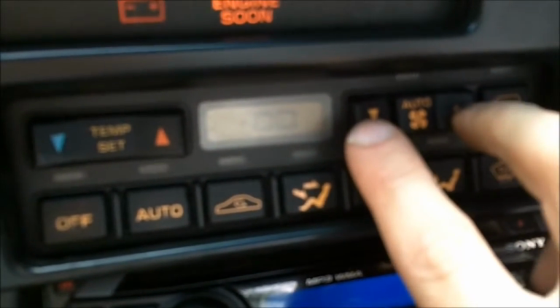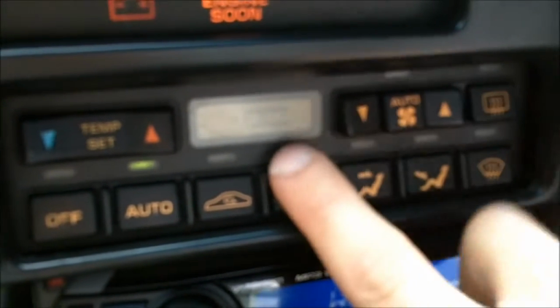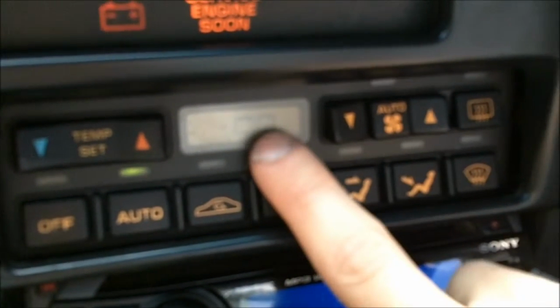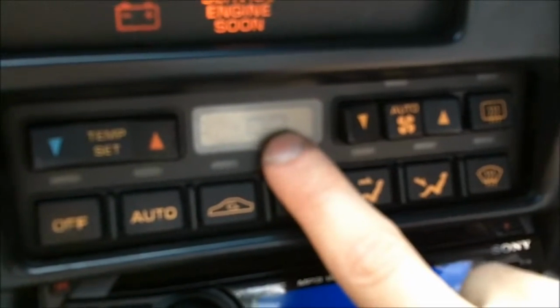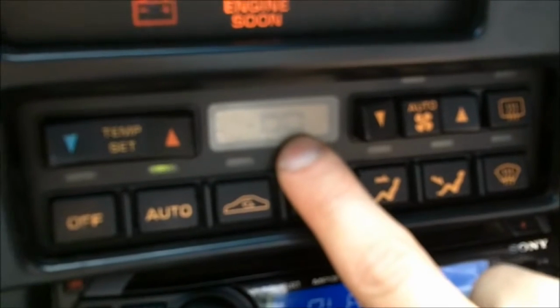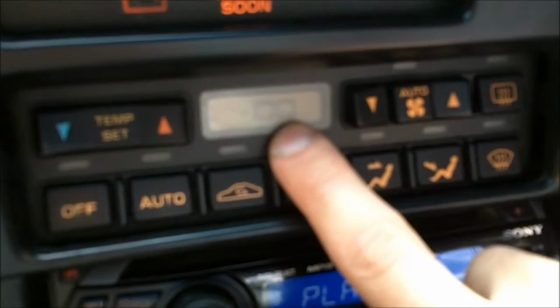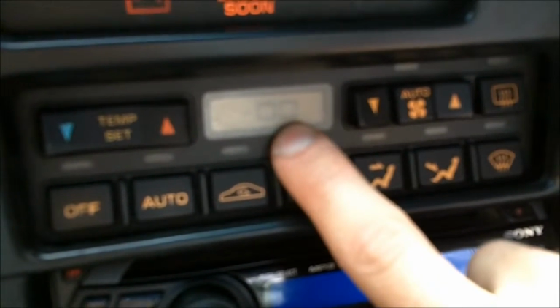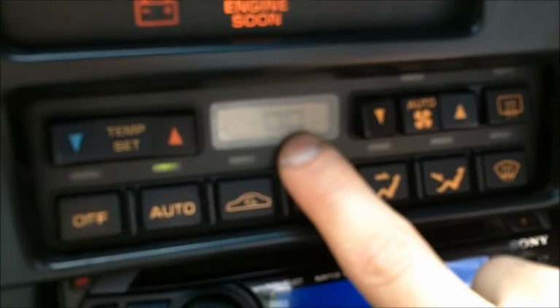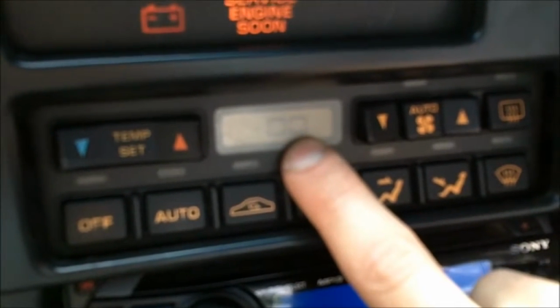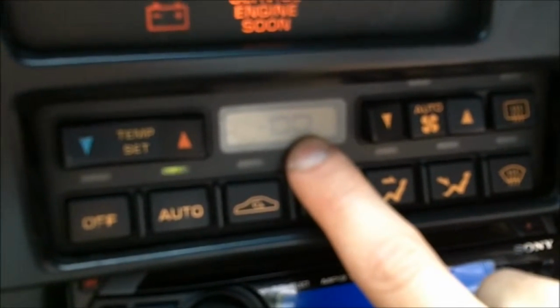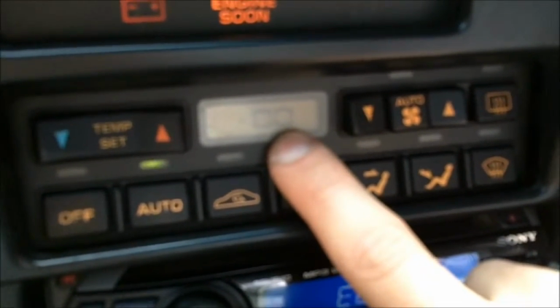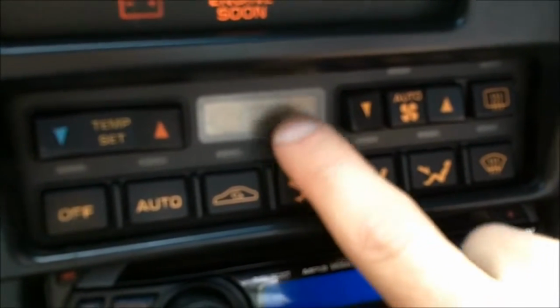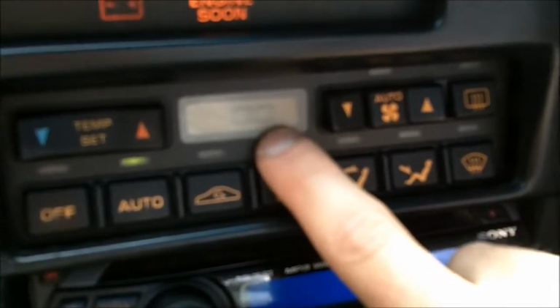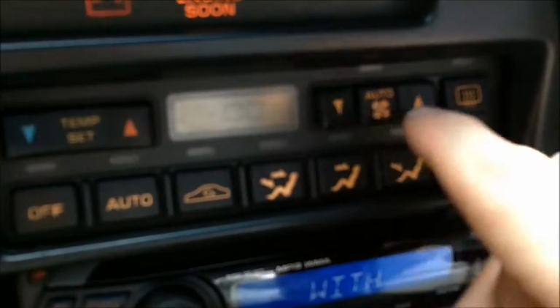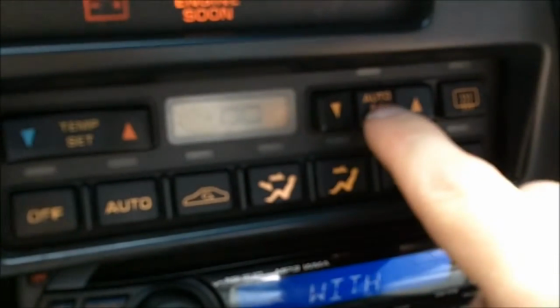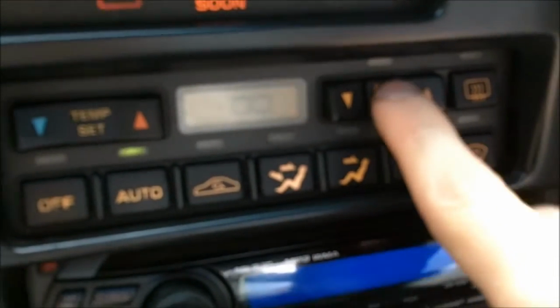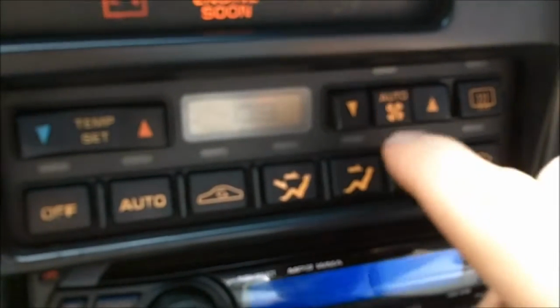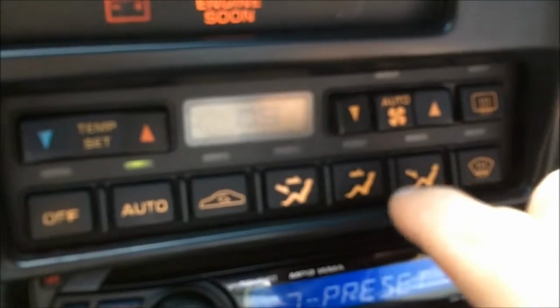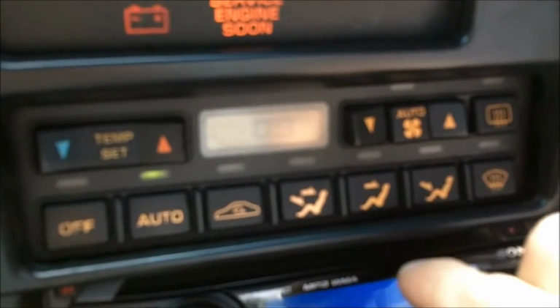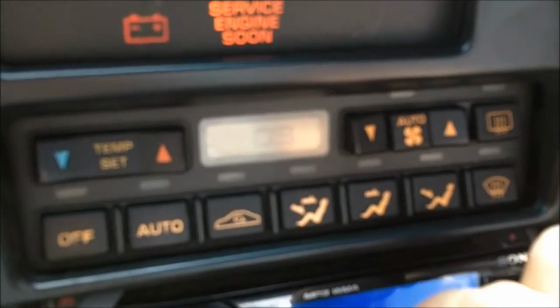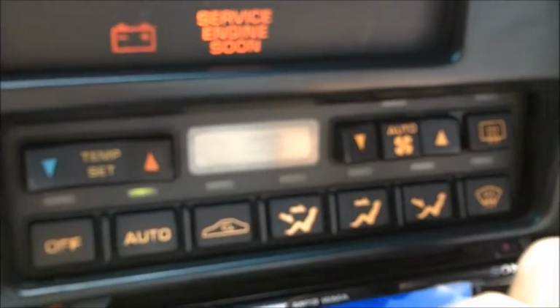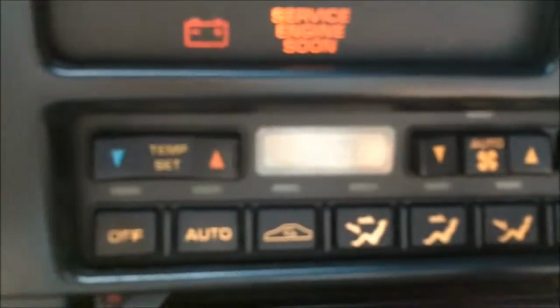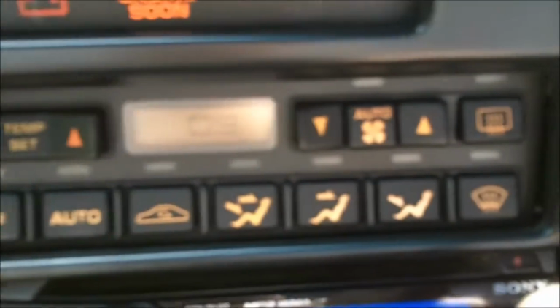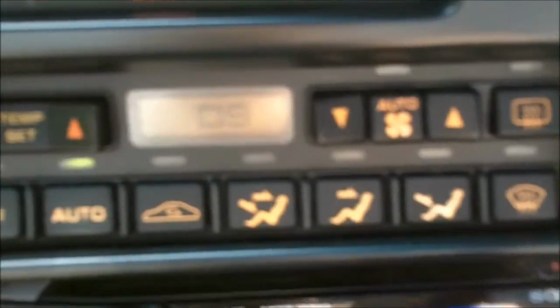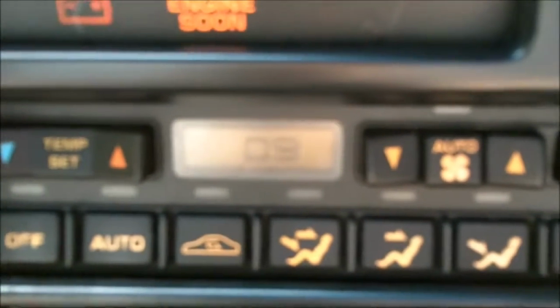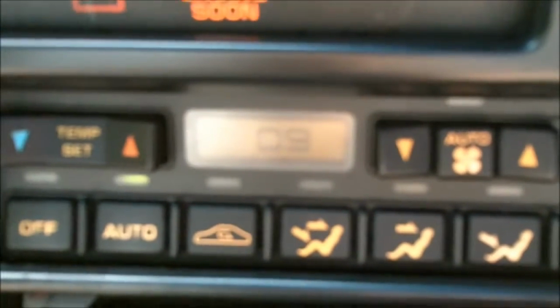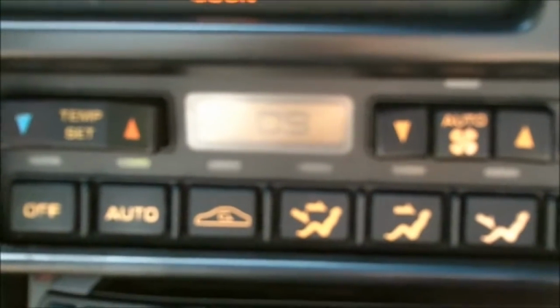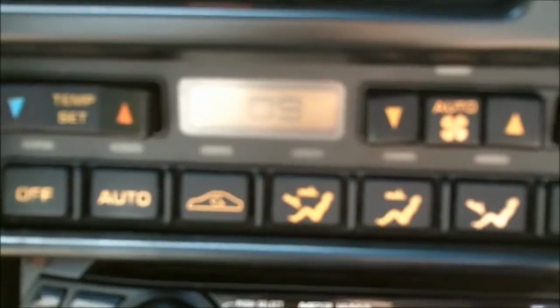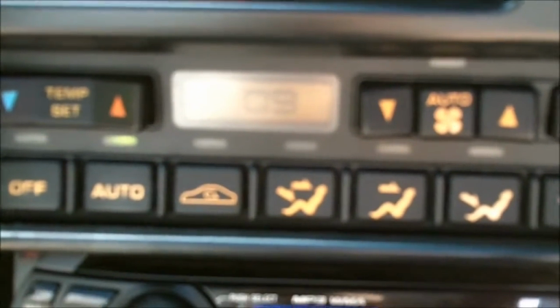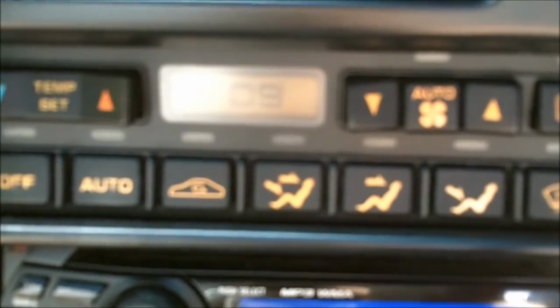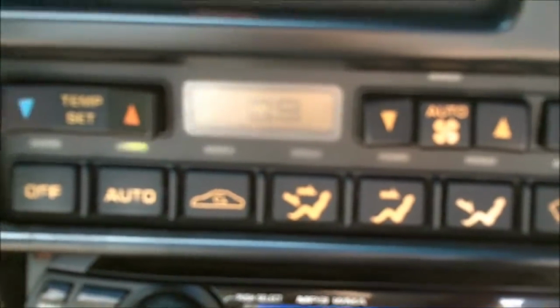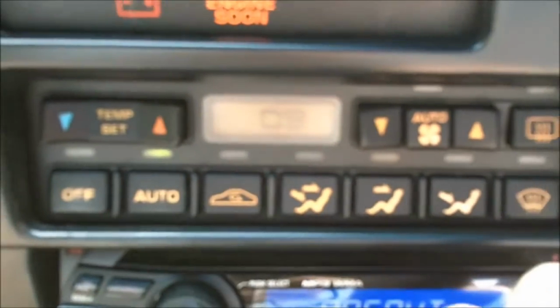You'll see 'dash zero zero' on the display. Once that shows up, press the auto button and the code comes up. I have code 9, which is low refrigerant.